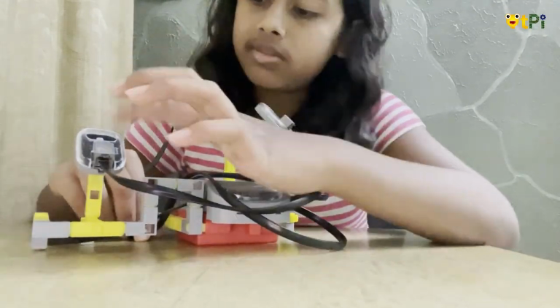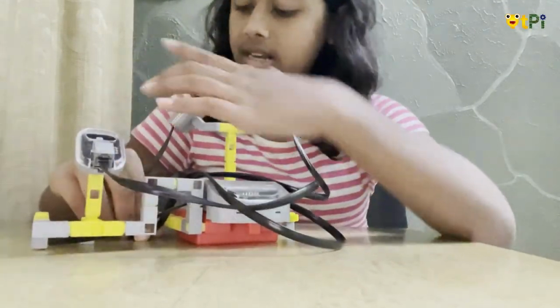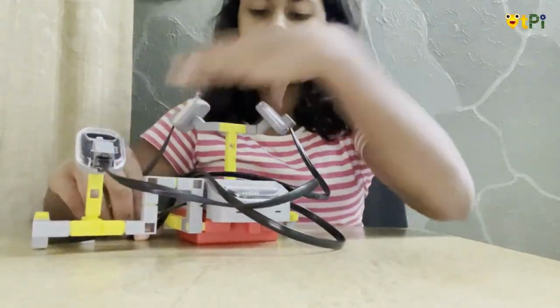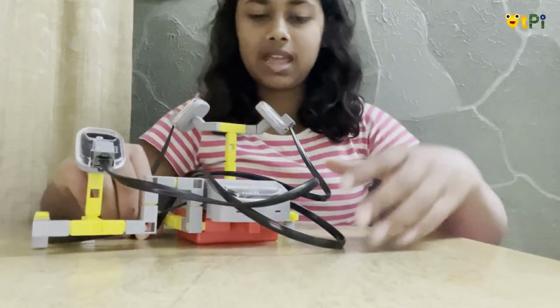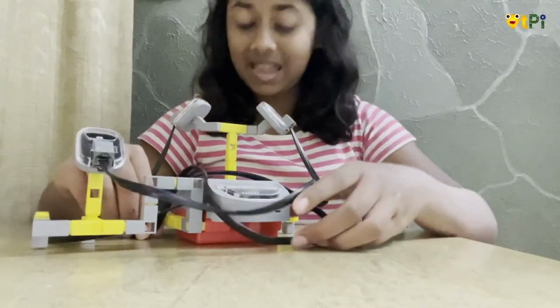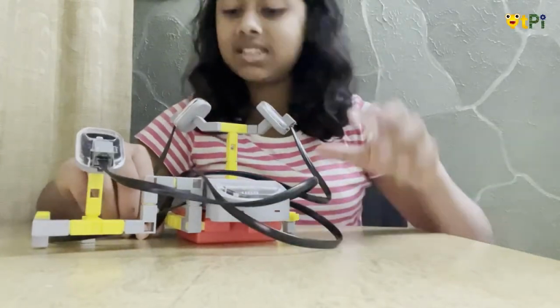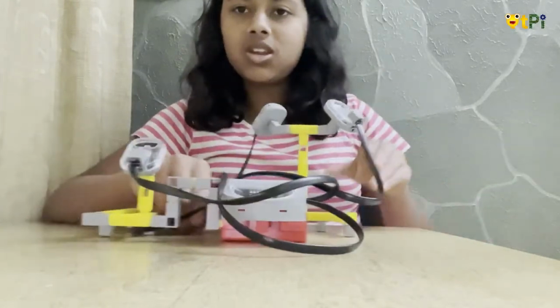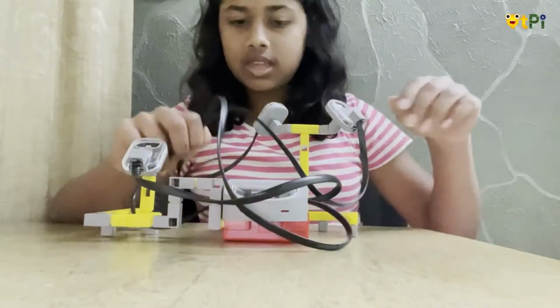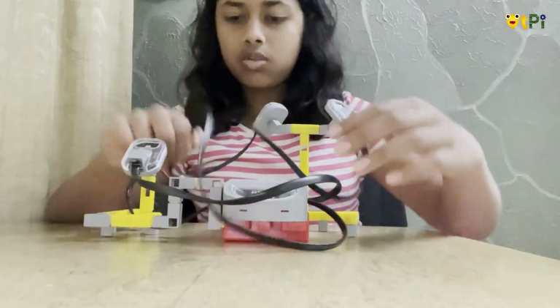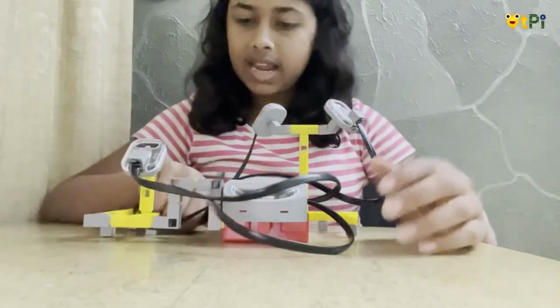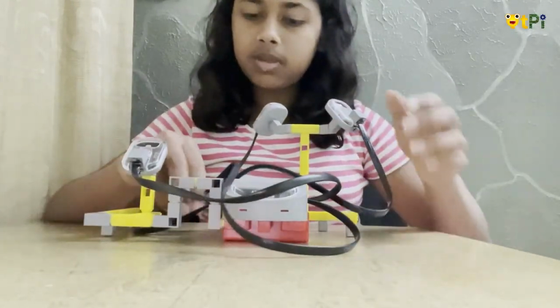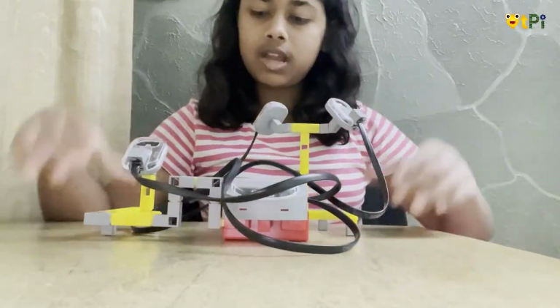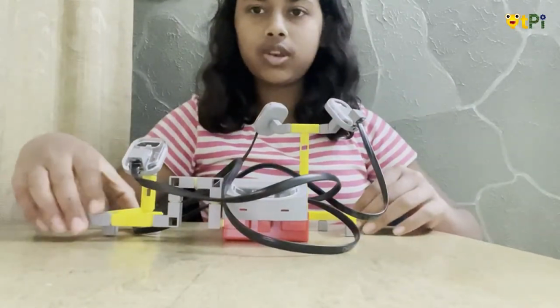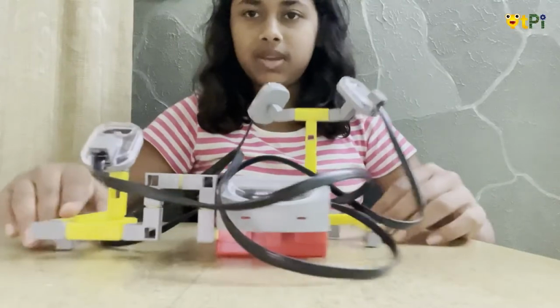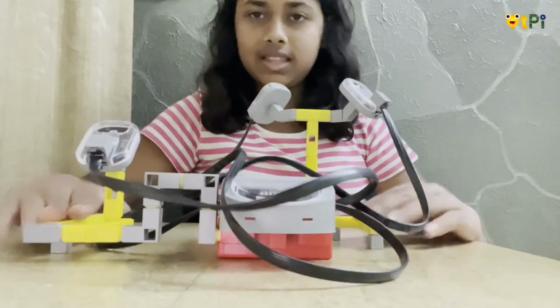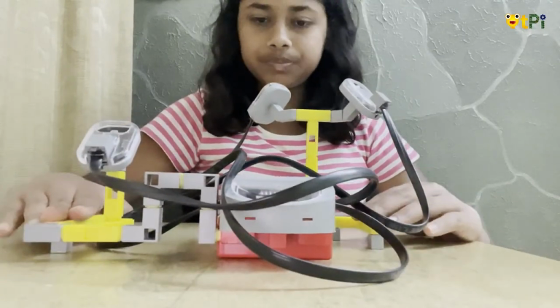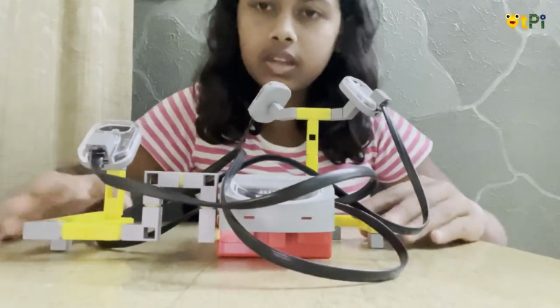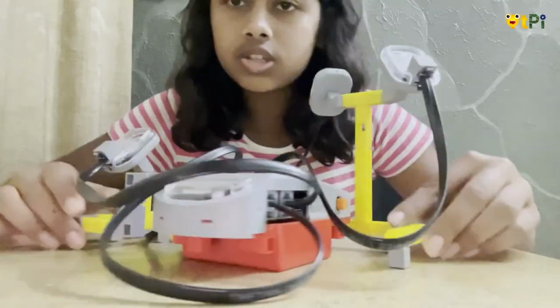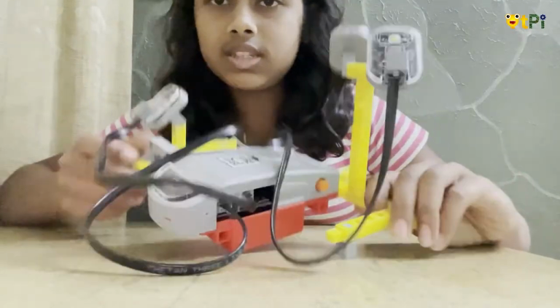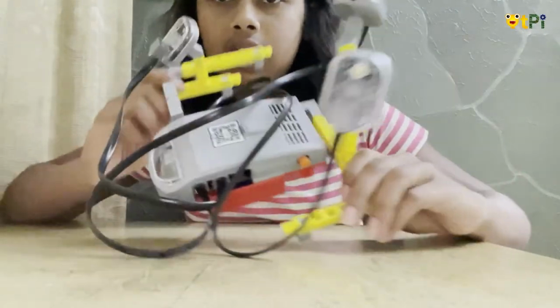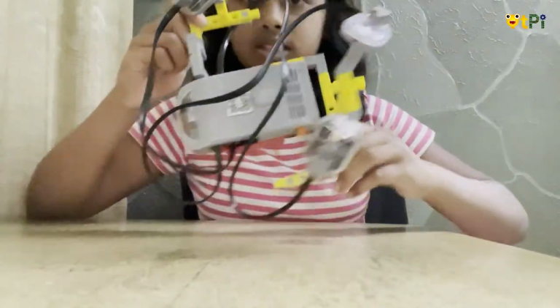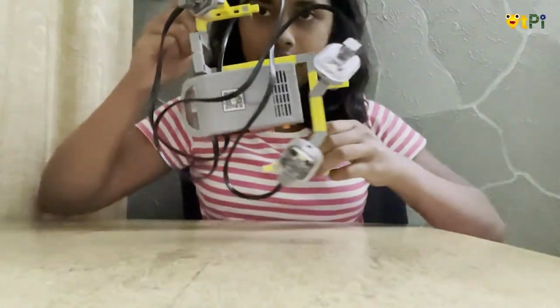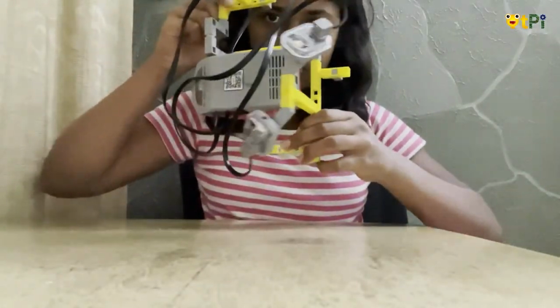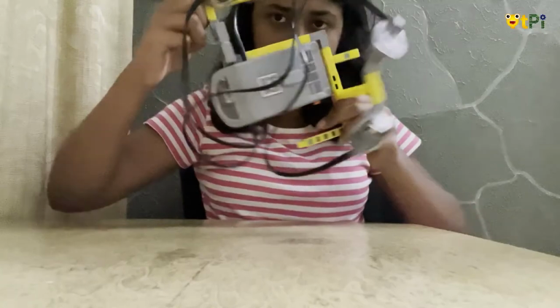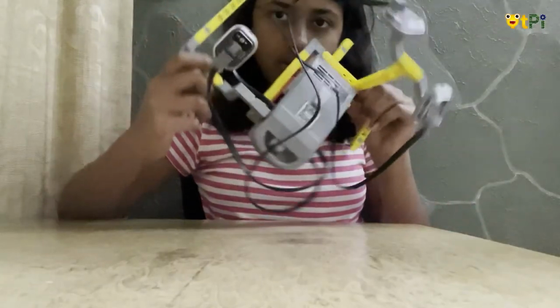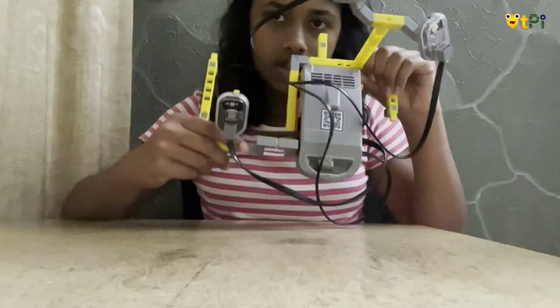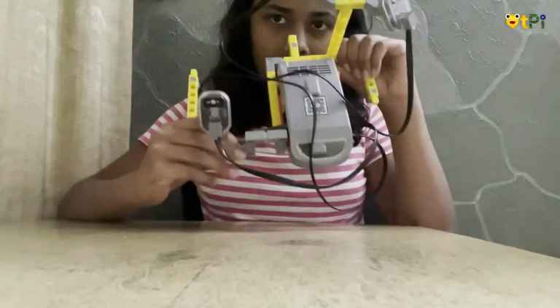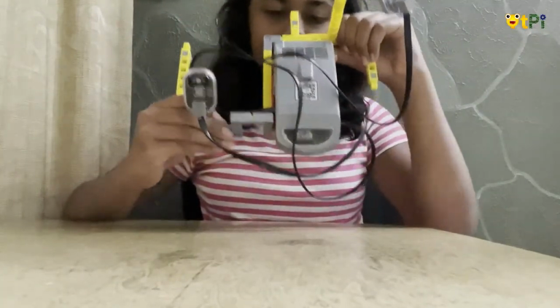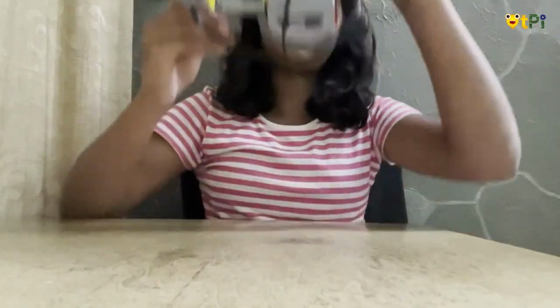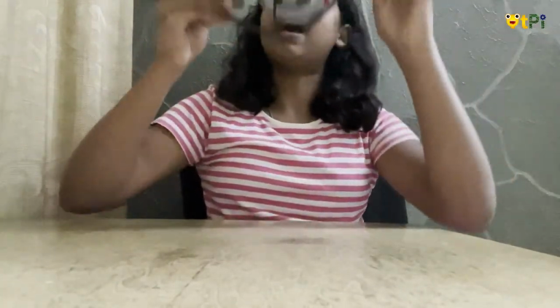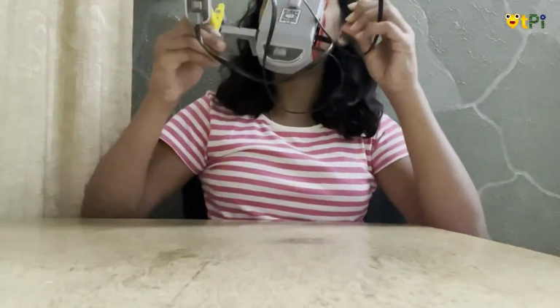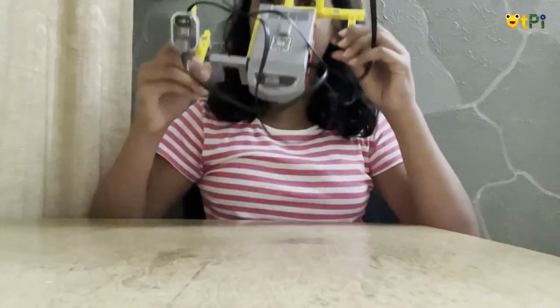There you go. You can arrange the cables in a proper way so that they don't come in the way of the LDR or the LEDs, to make it look more tidy. This is how your light detecting lamp looks once it is built on the outside.